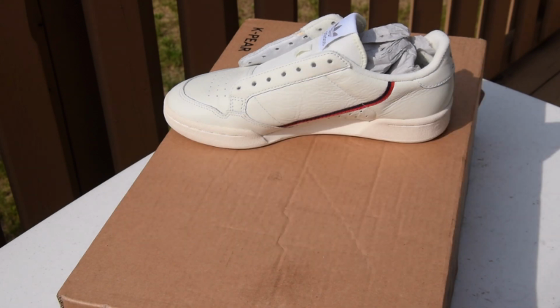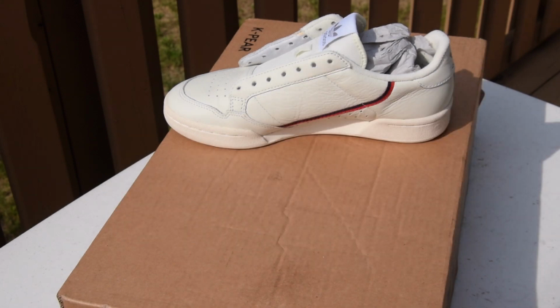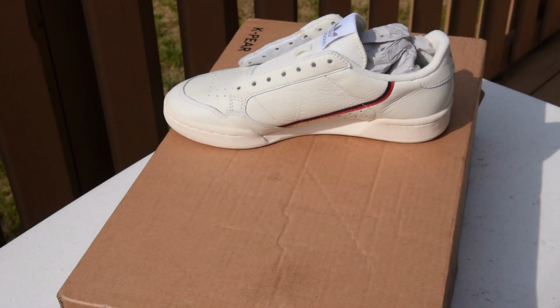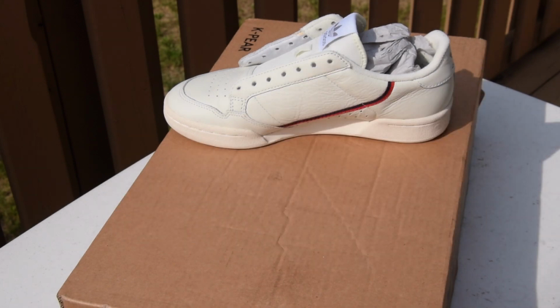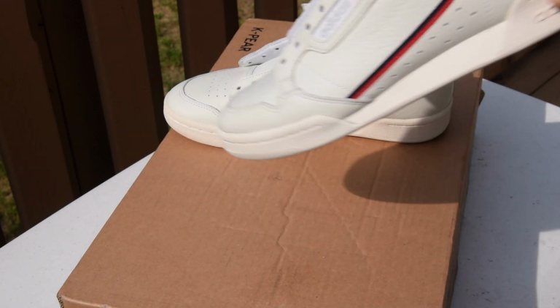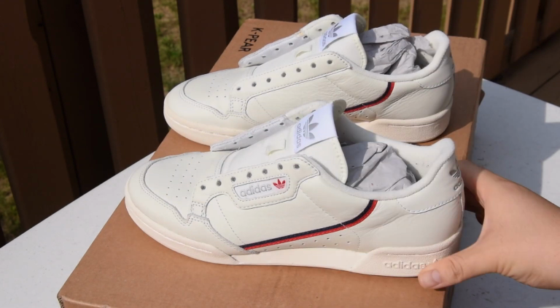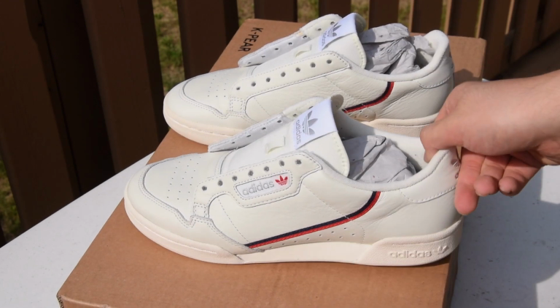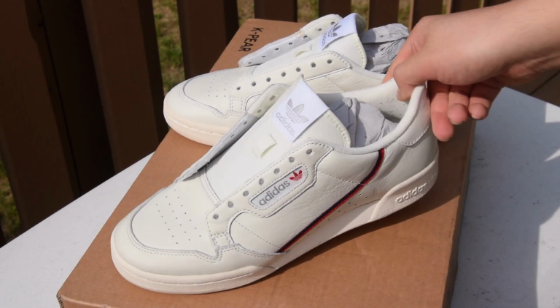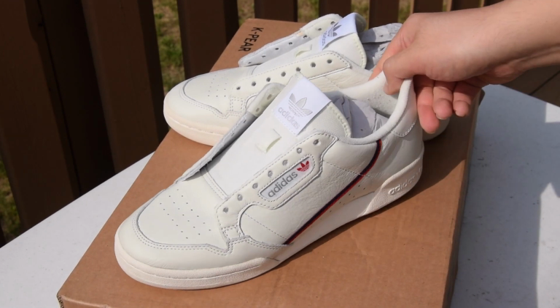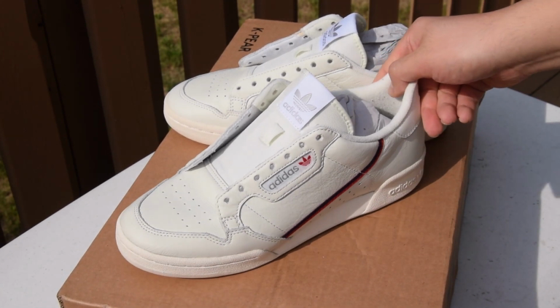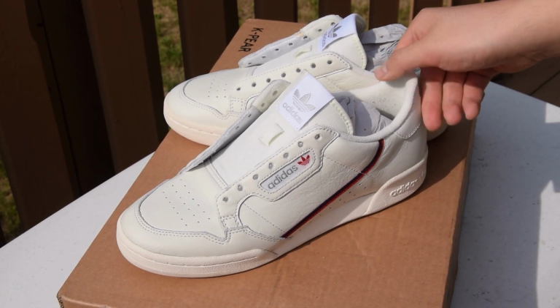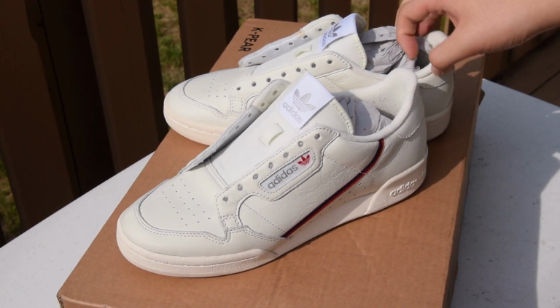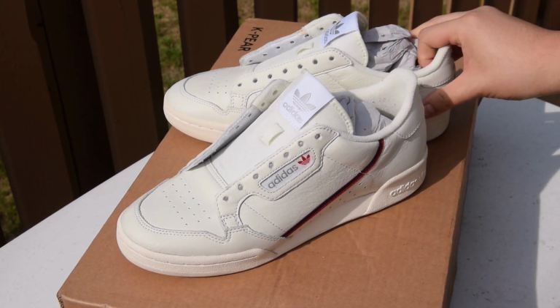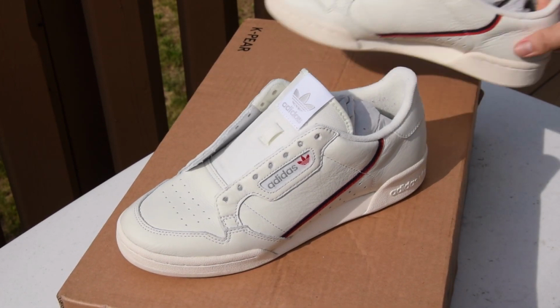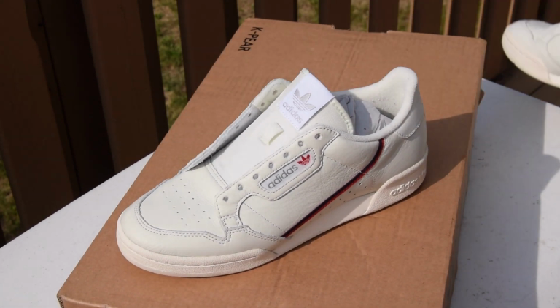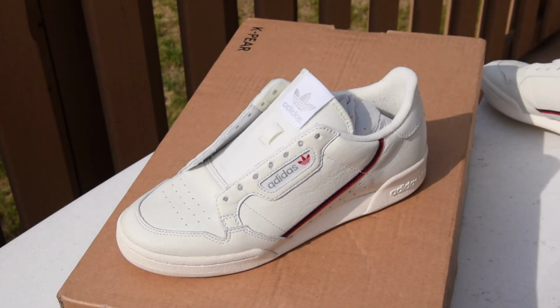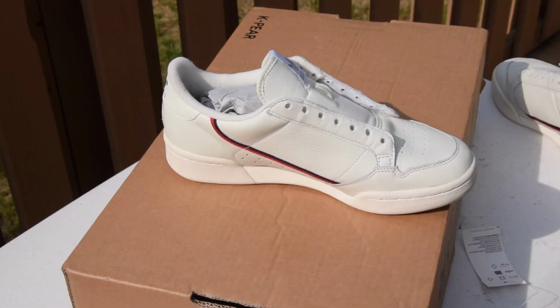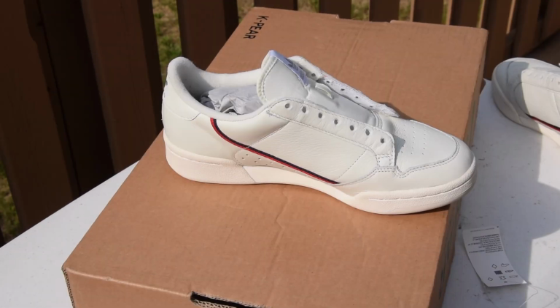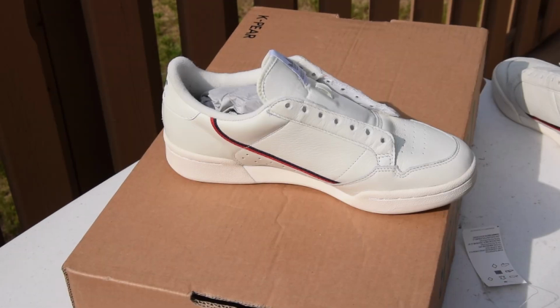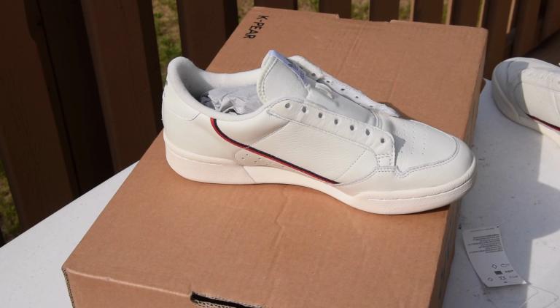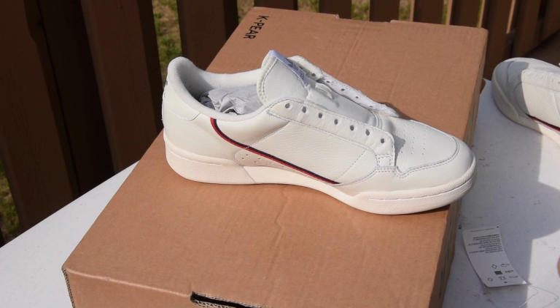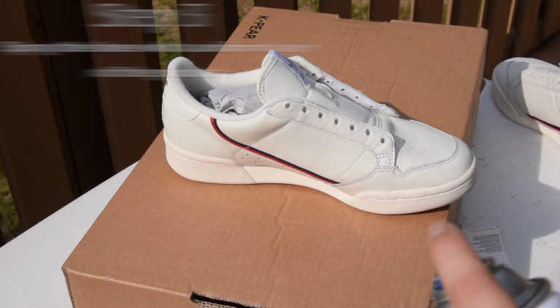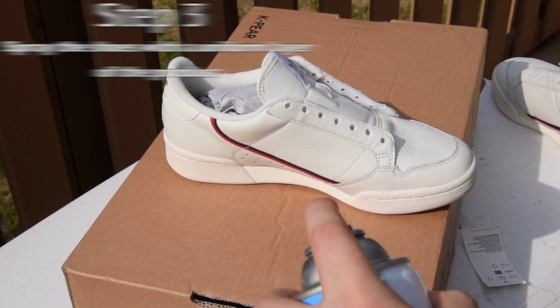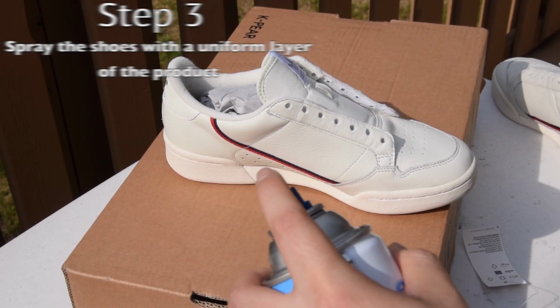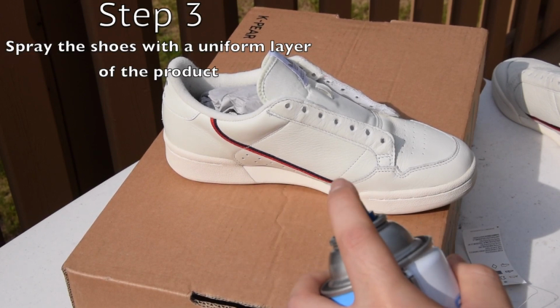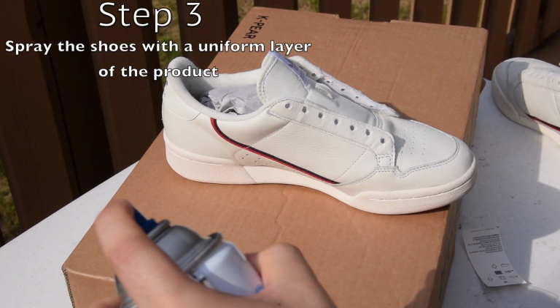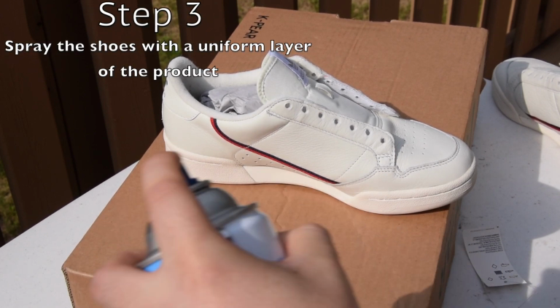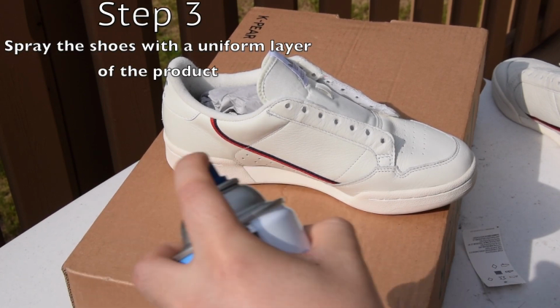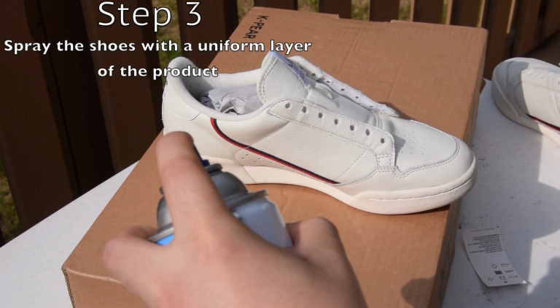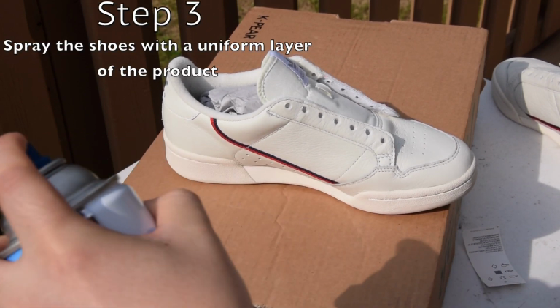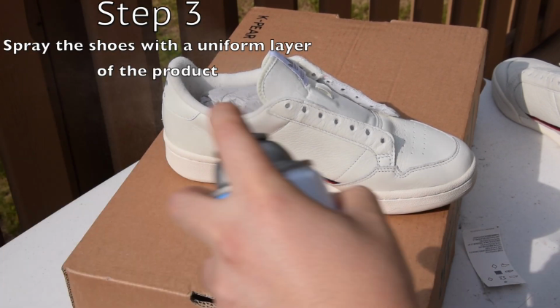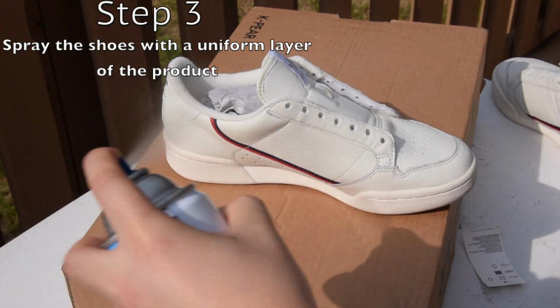Step three is spraying the shoe with a uniform layer of the product. I like to work on one shoe at a time.